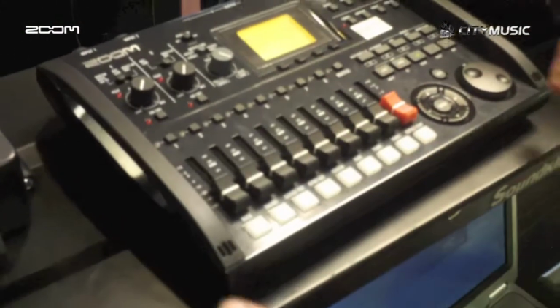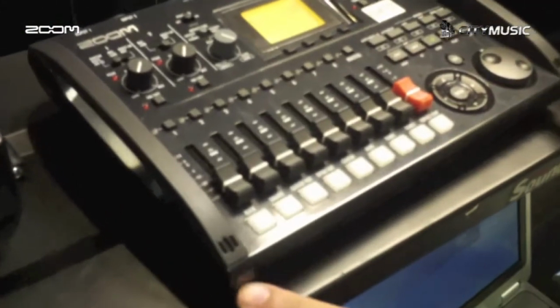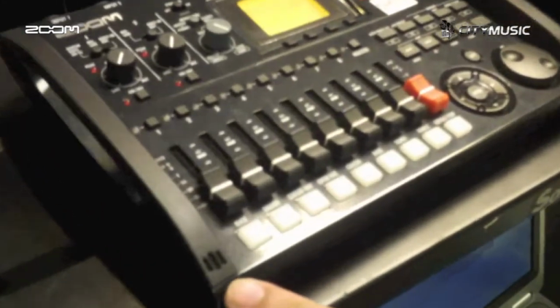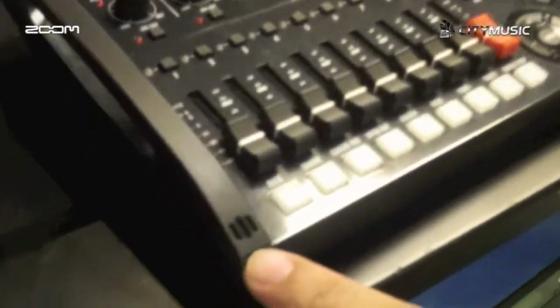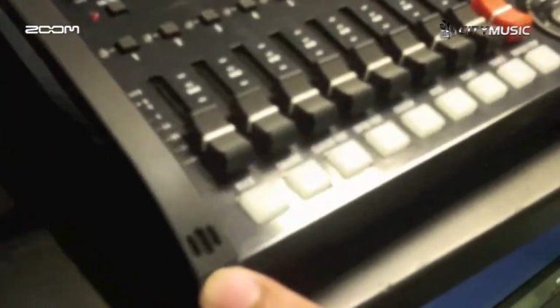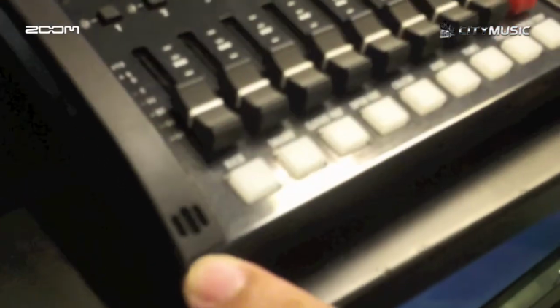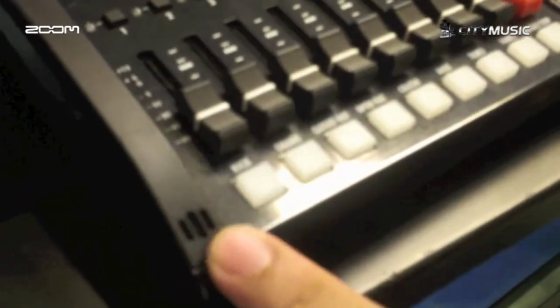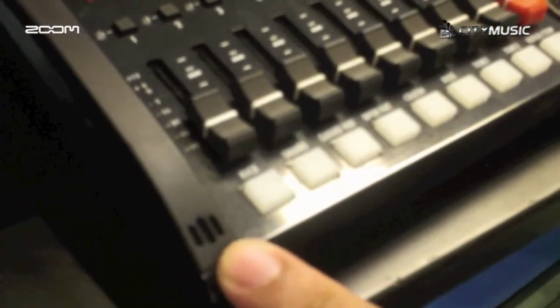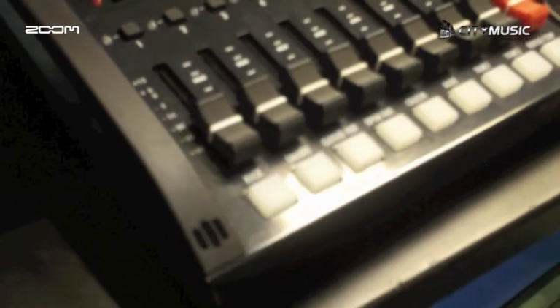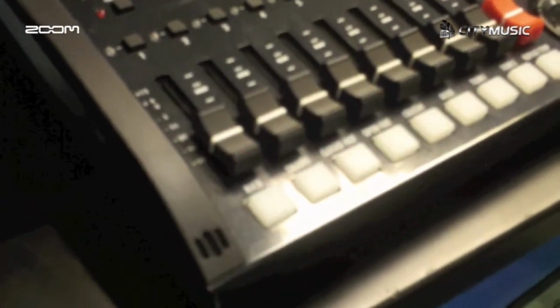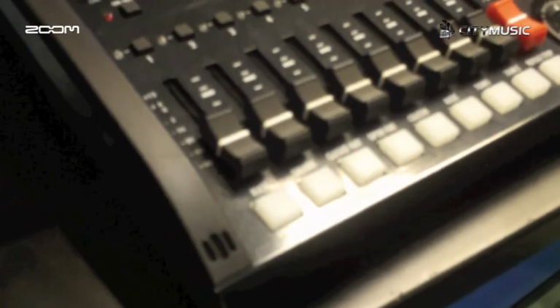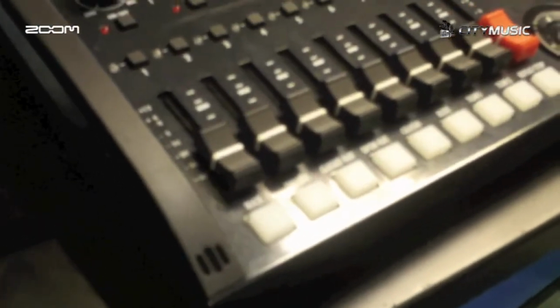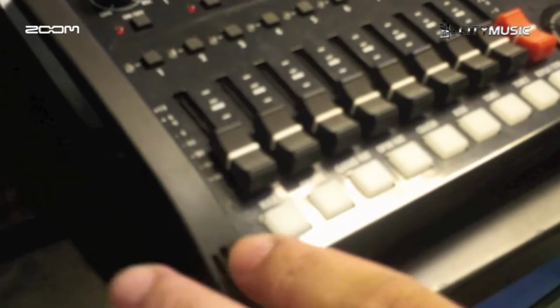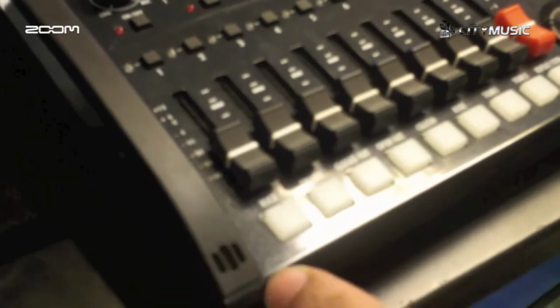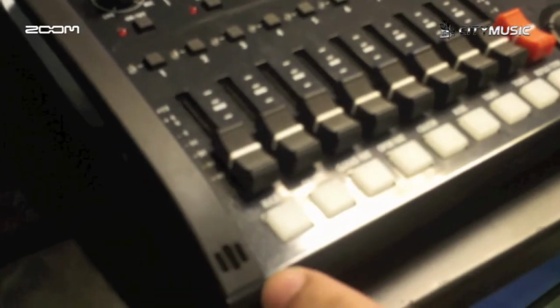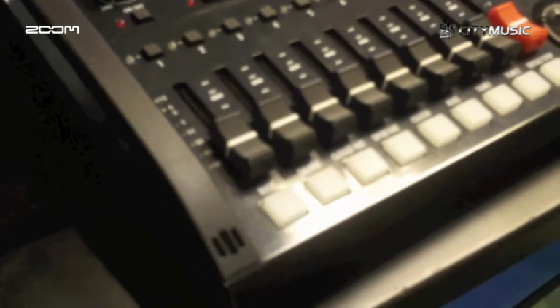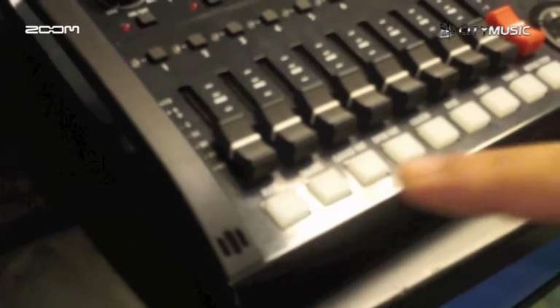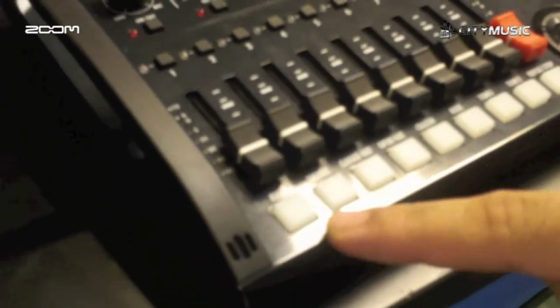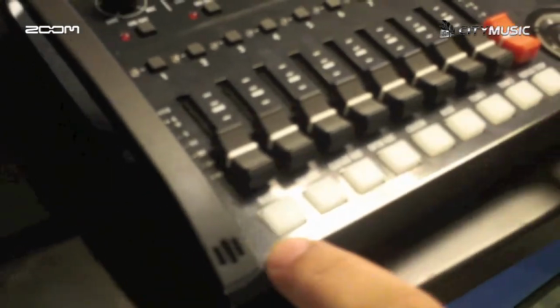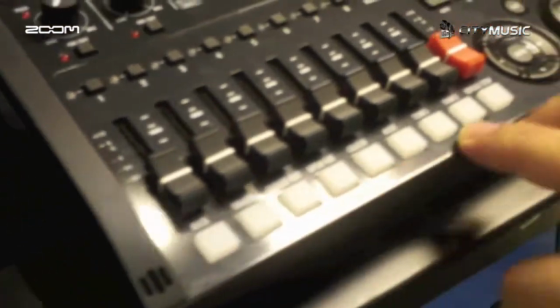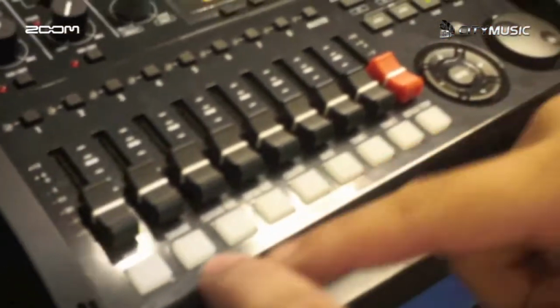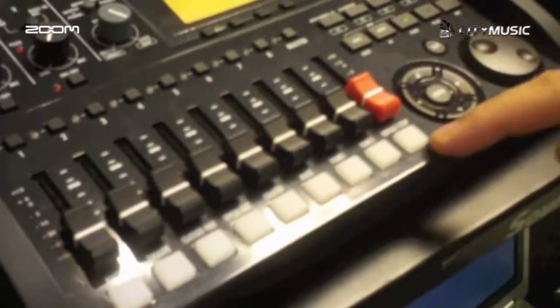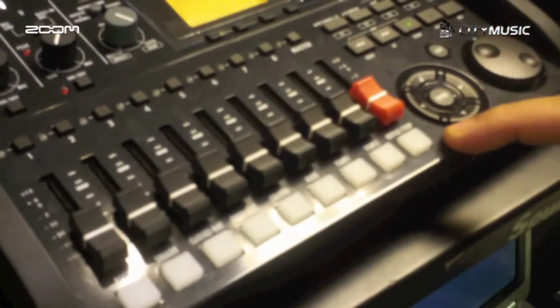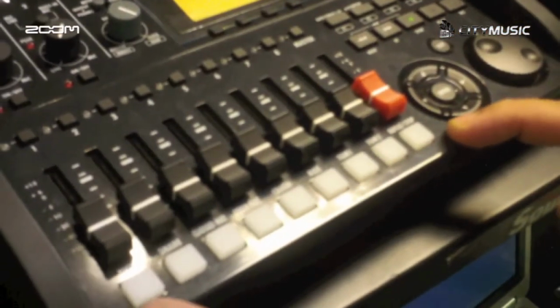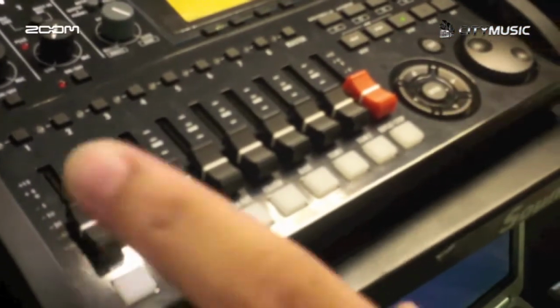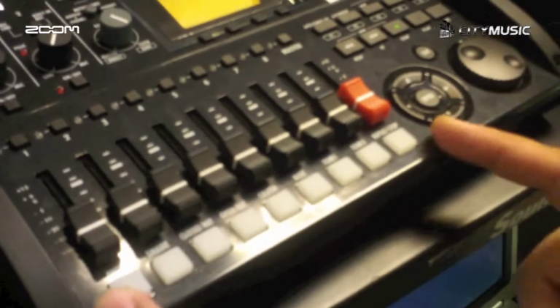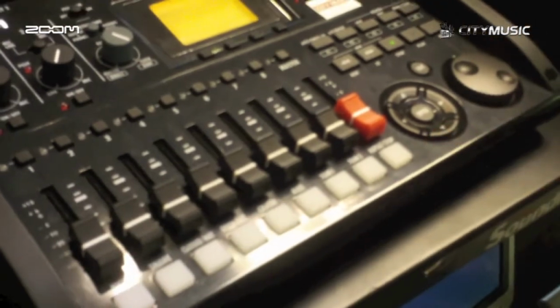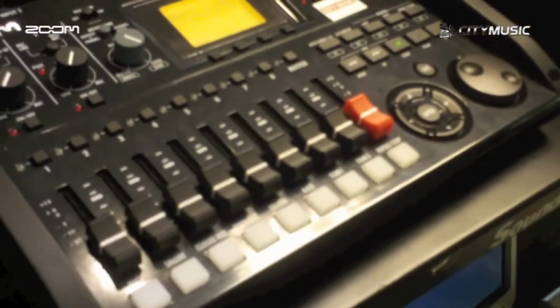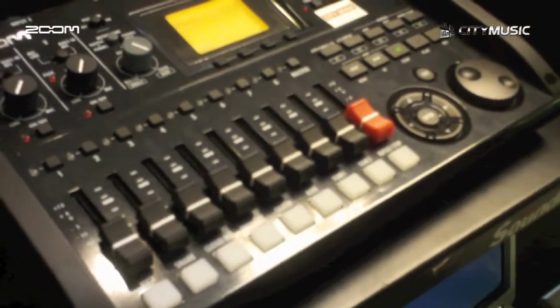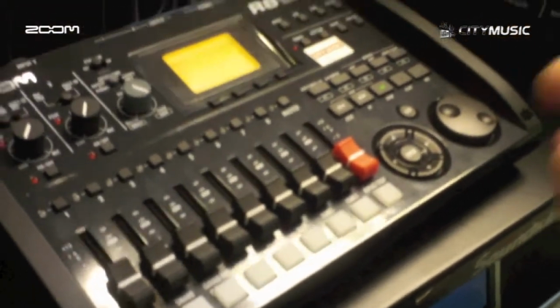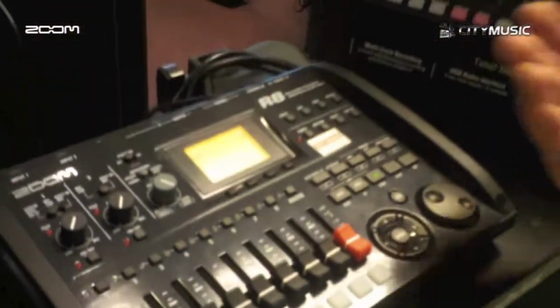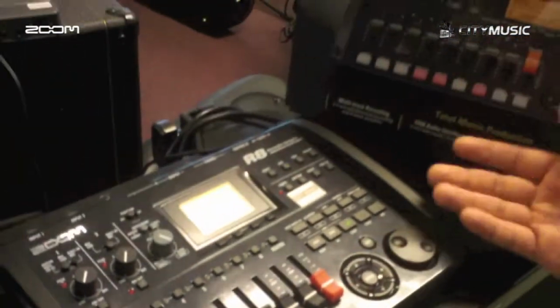It comes with a built-in microphone as well, so you can do live recording using acoustic guitars and sing along with it. There are drum samples, a drum machine, and drum patterns.